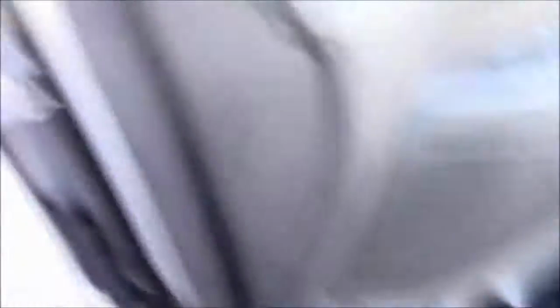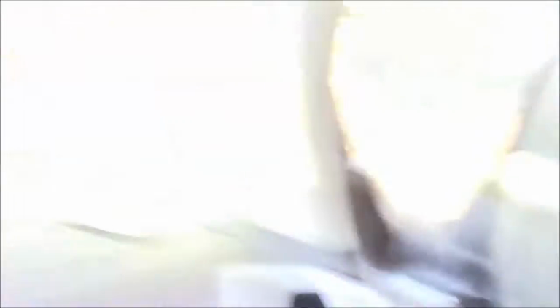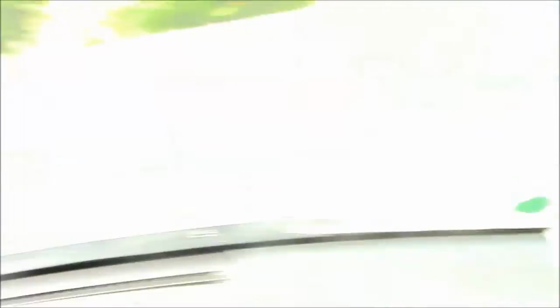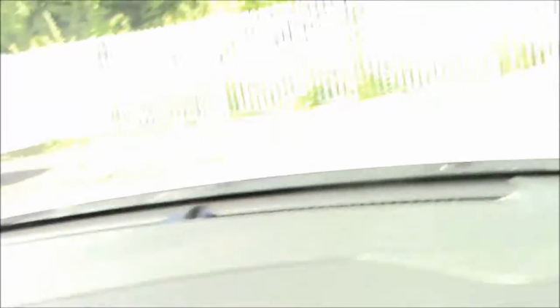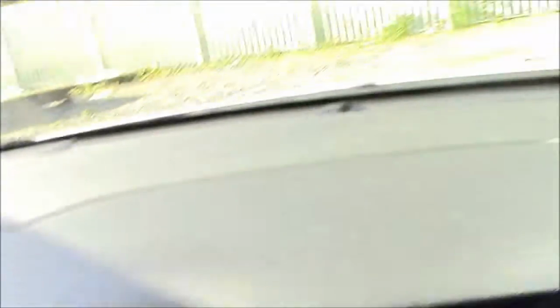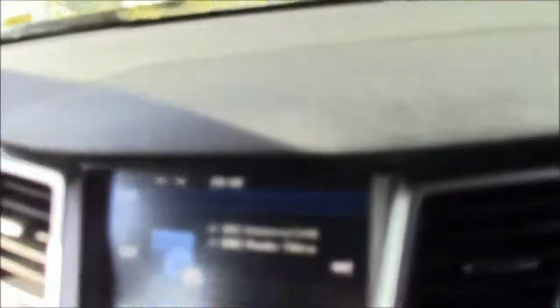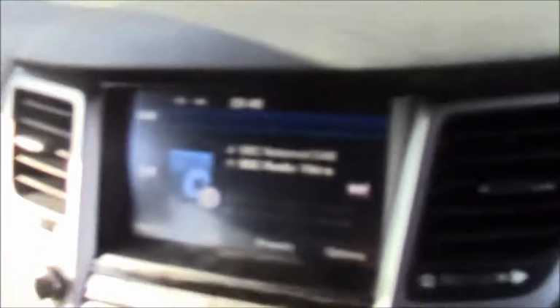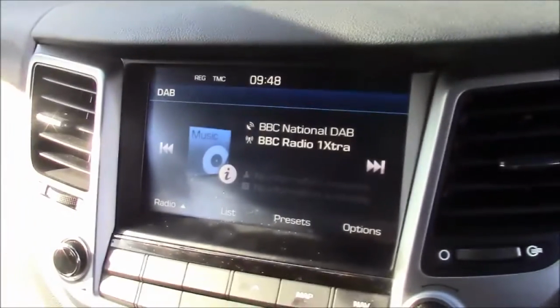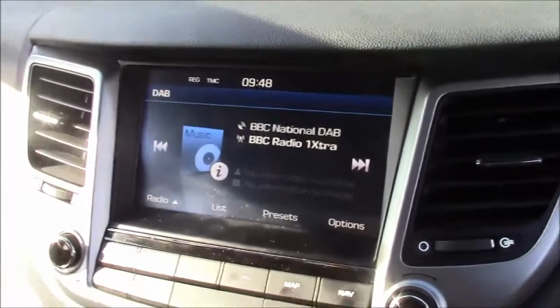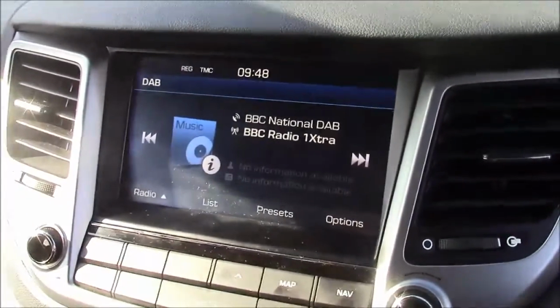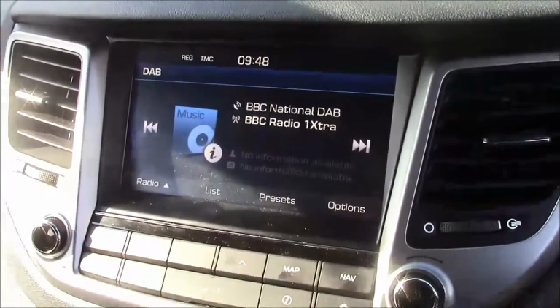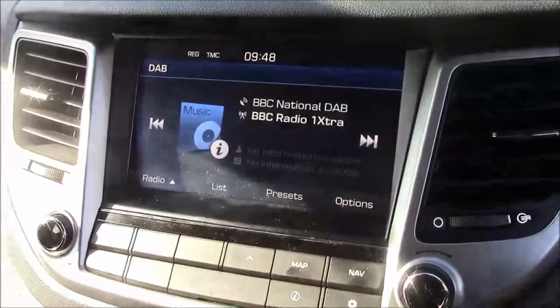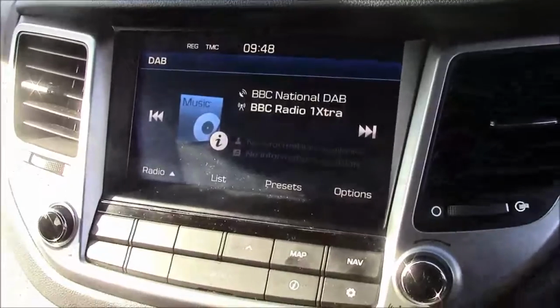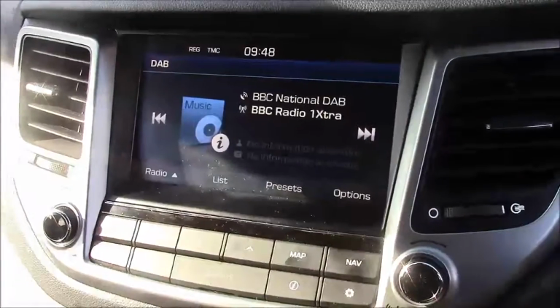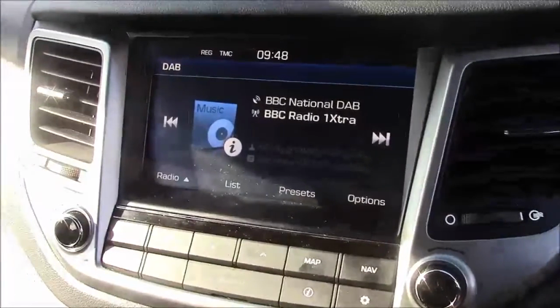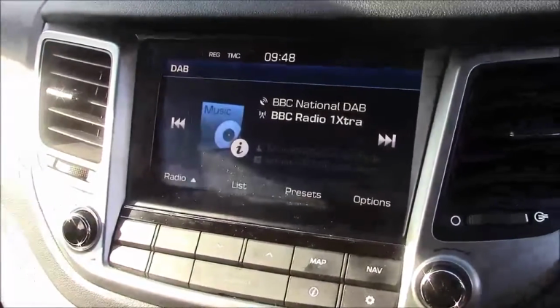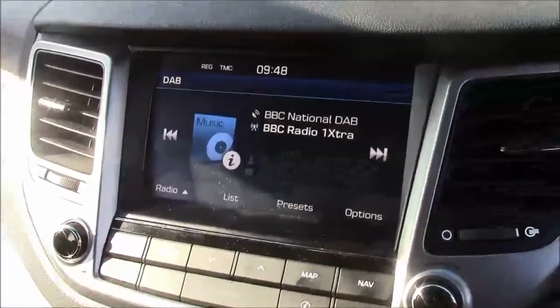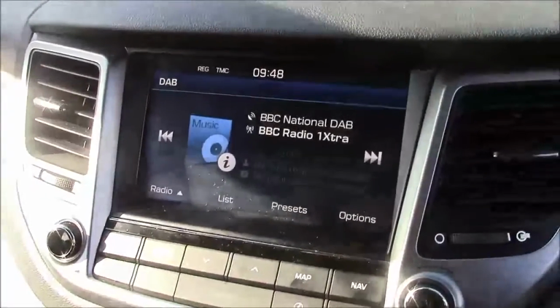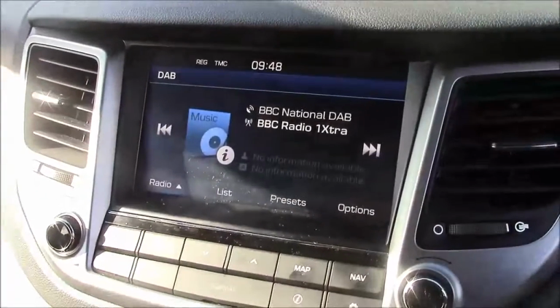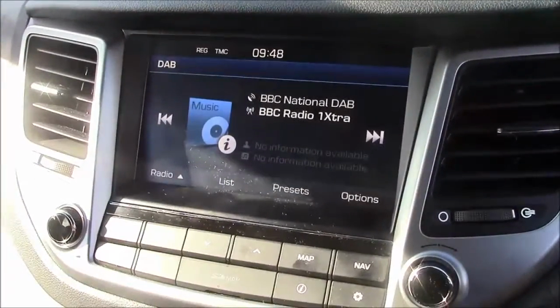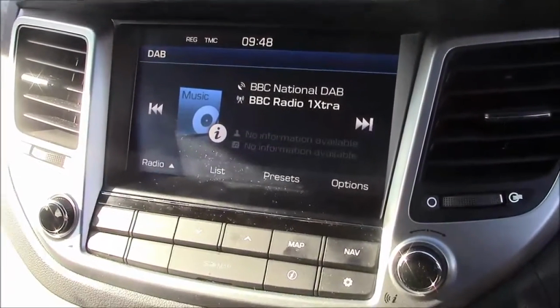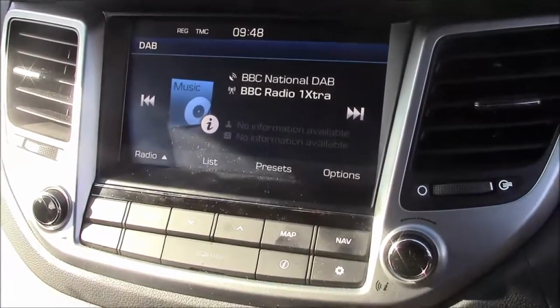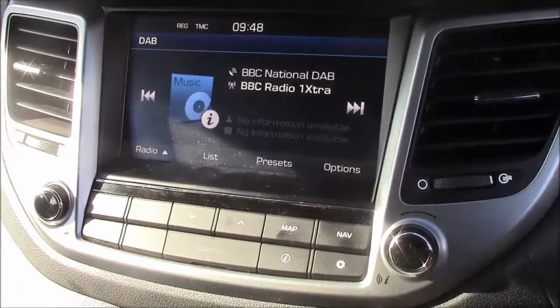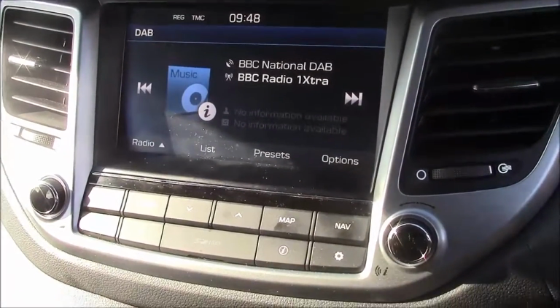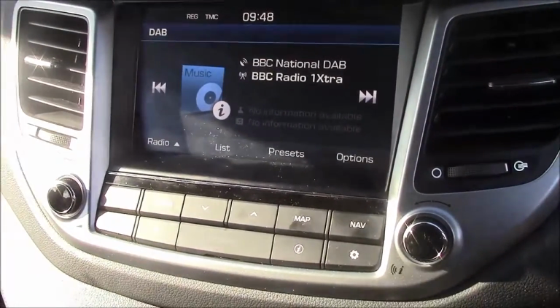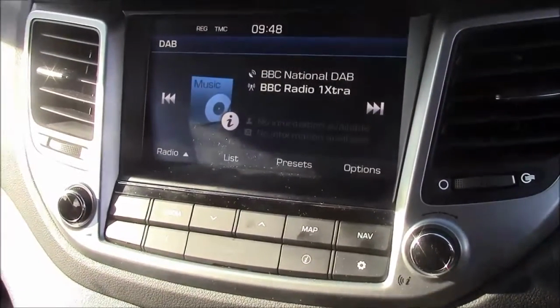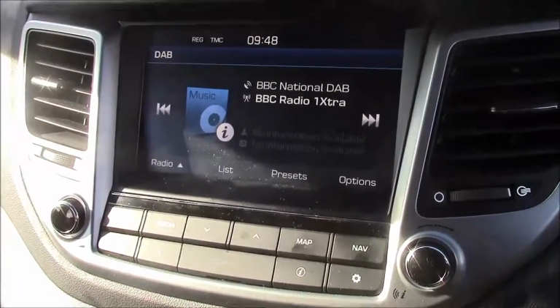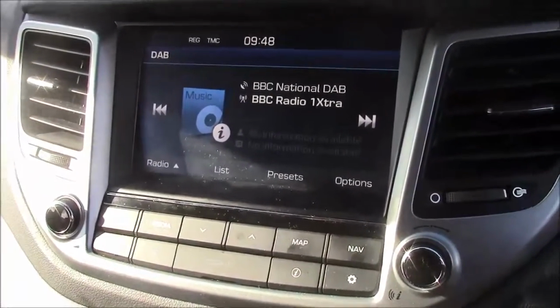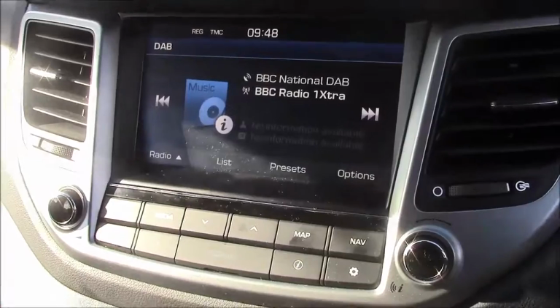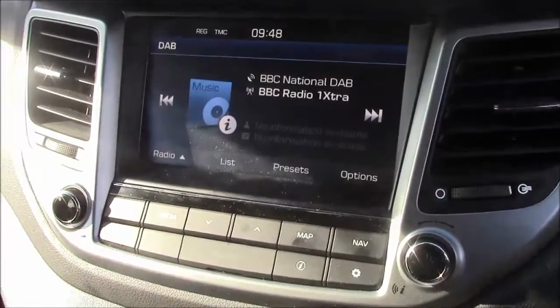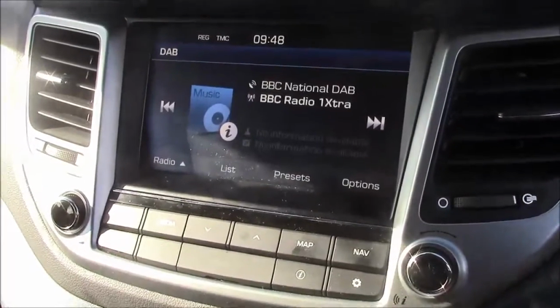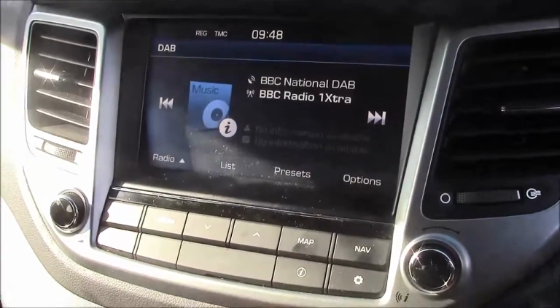Jumping inside the vehicle now, straight onto the centre console — this is your radio display which comes with Bluetooth connectivity. This allows you to answer phone calls while safely on the move. Additionally, you can stream your media straight to the car without the use of any wires.